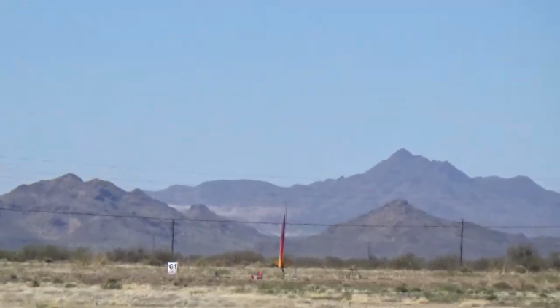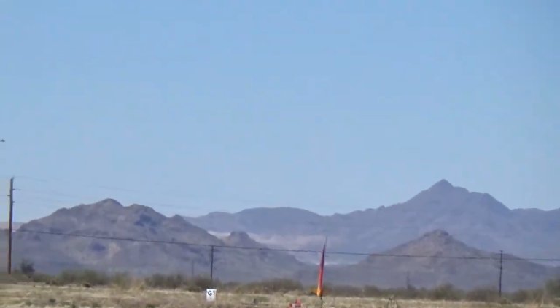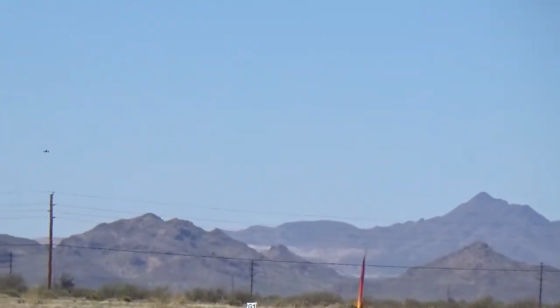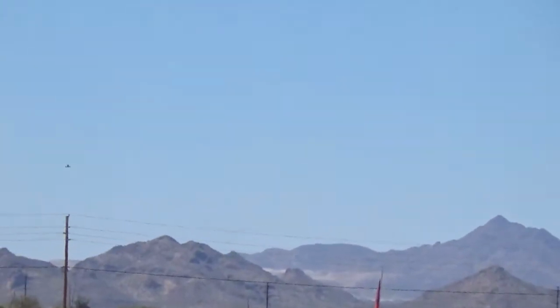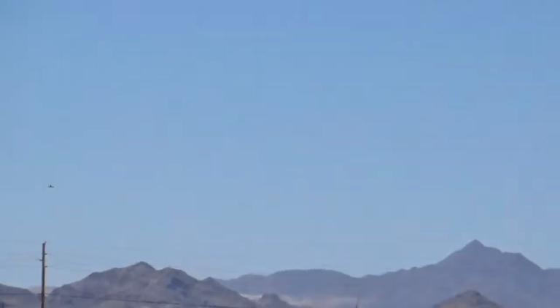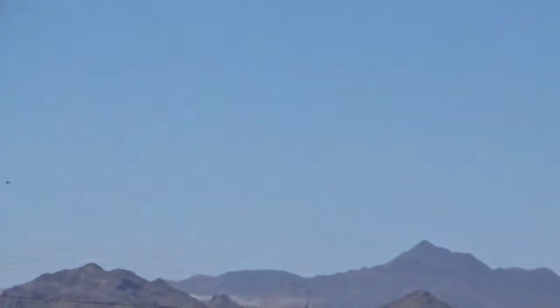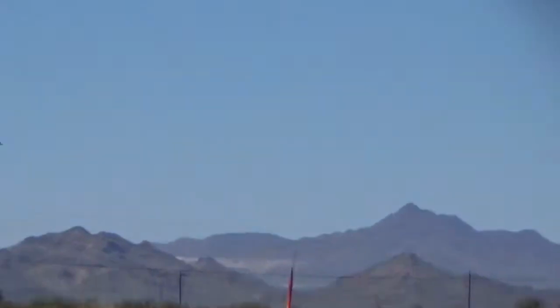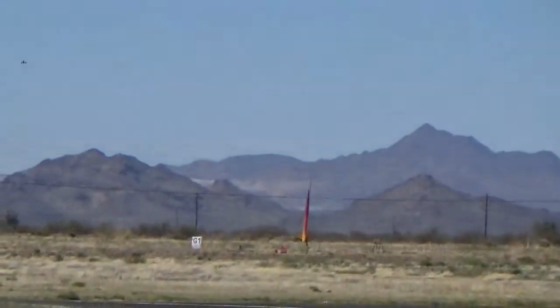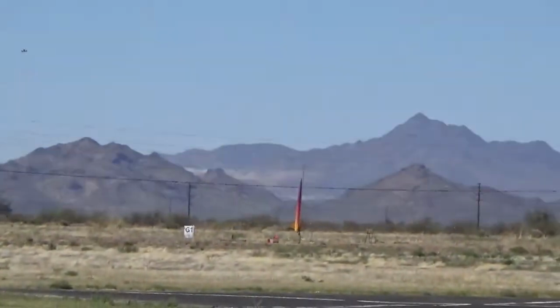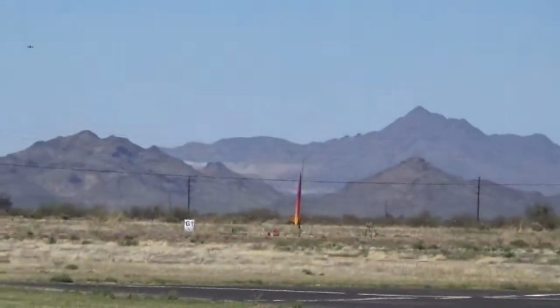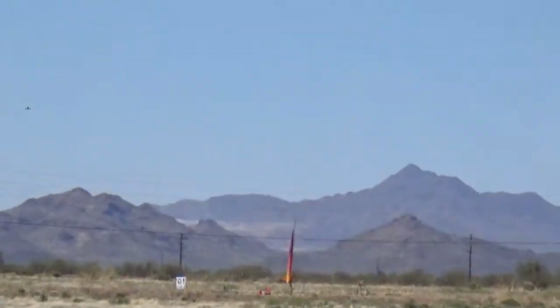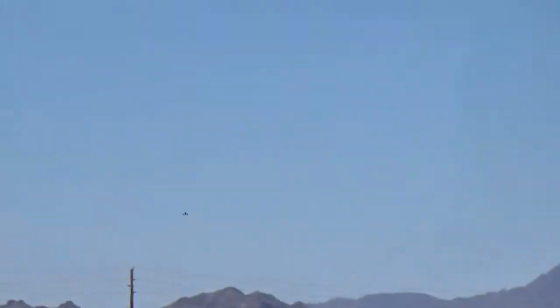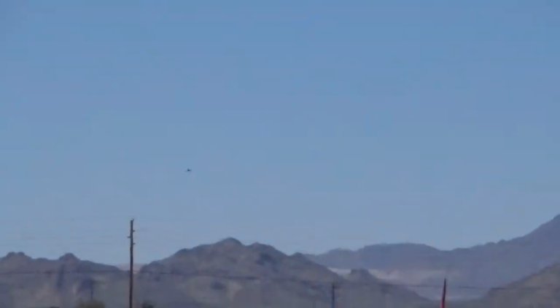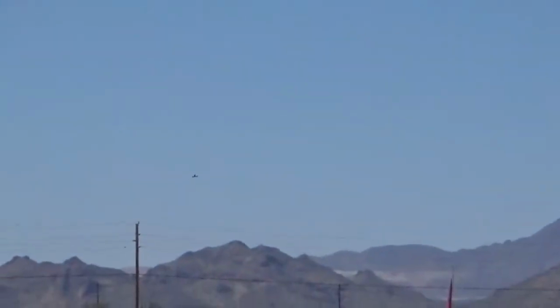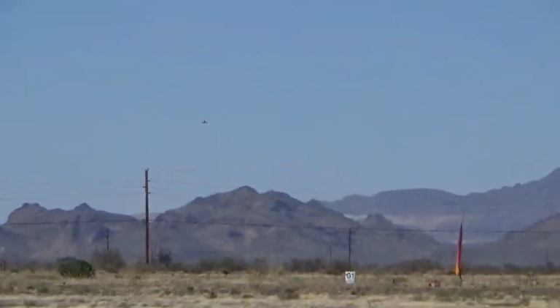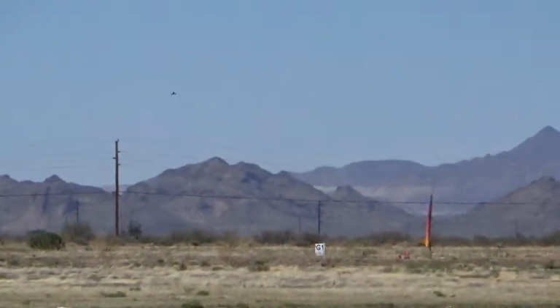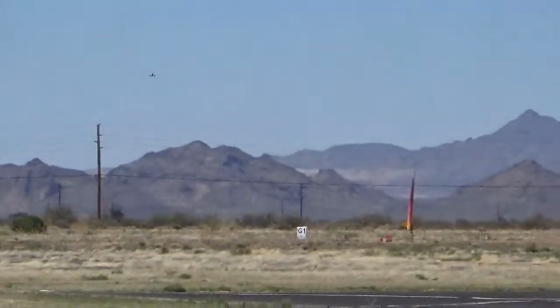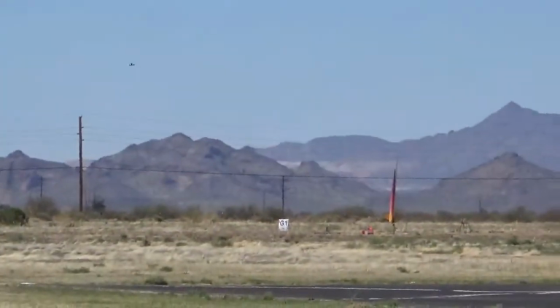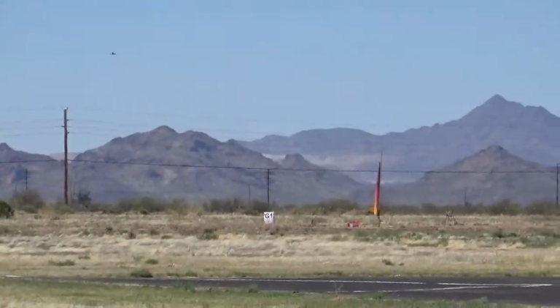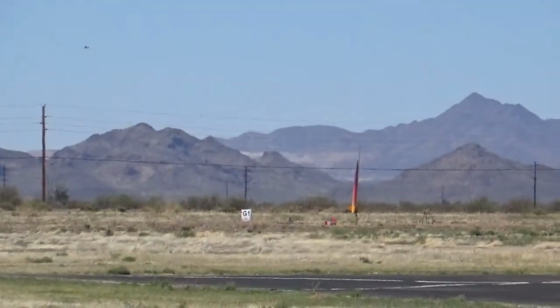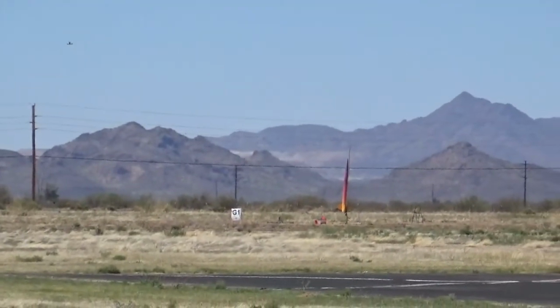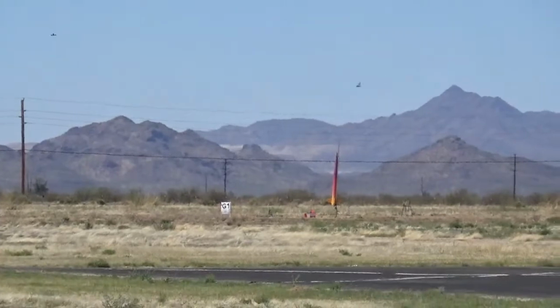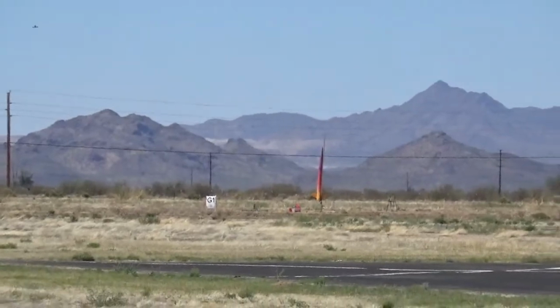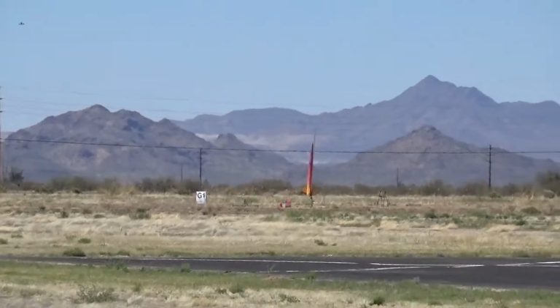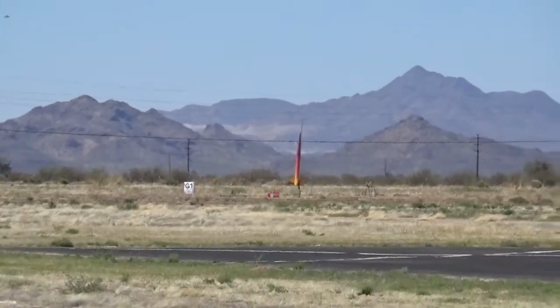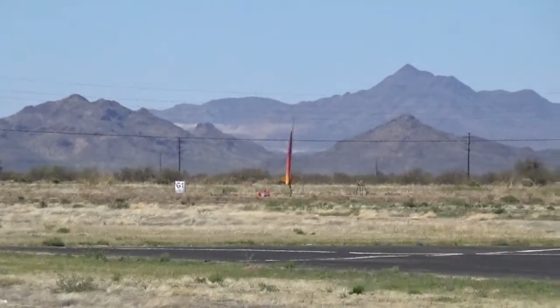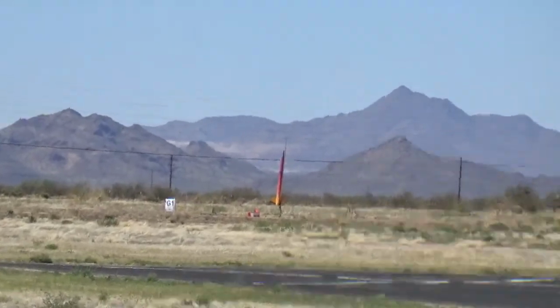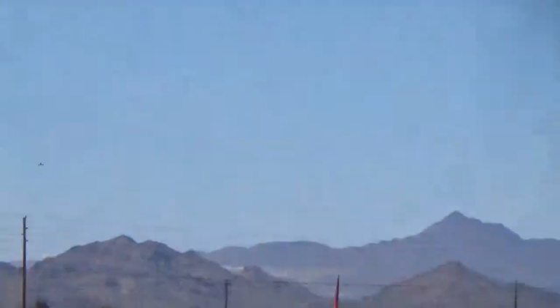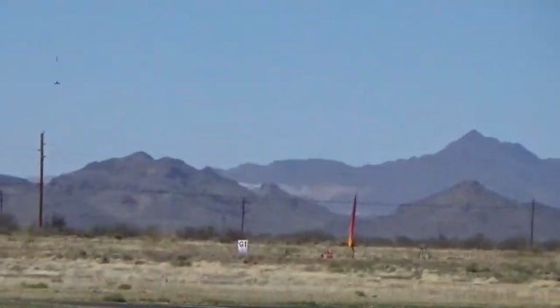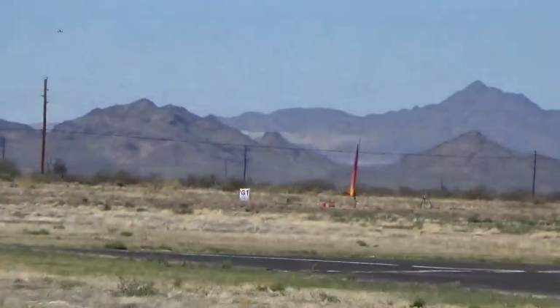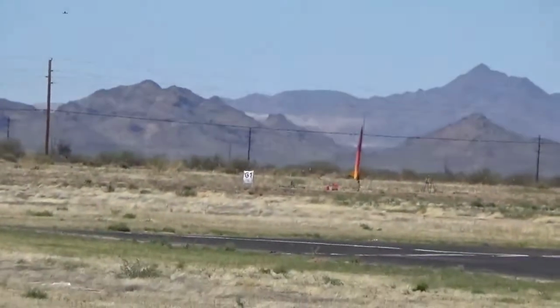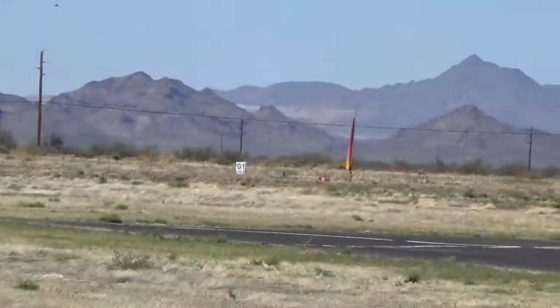Our RSO has reminded me — you may notice a drone that's about to take off into the air. This drone will be documenting the flight. That is by special permission only.